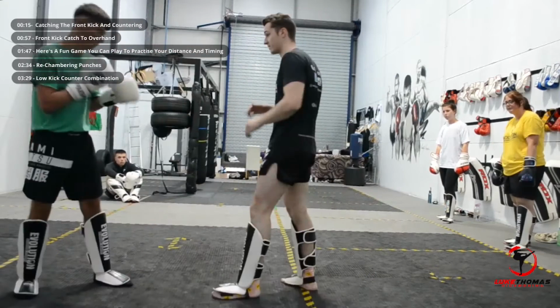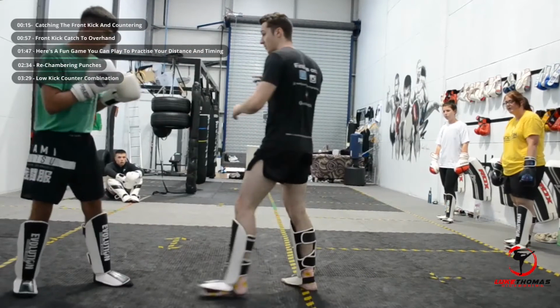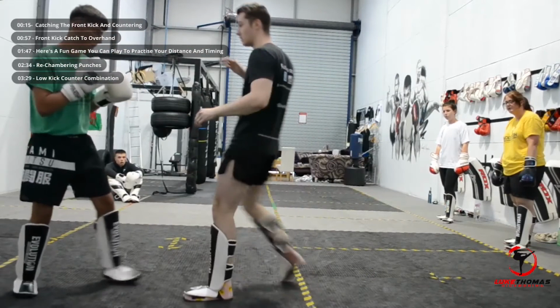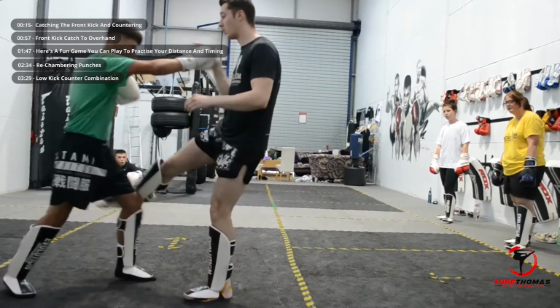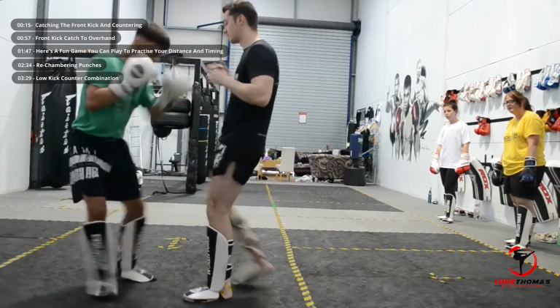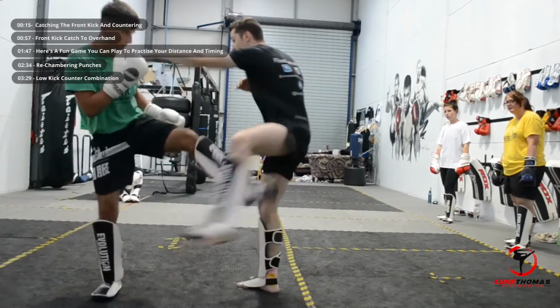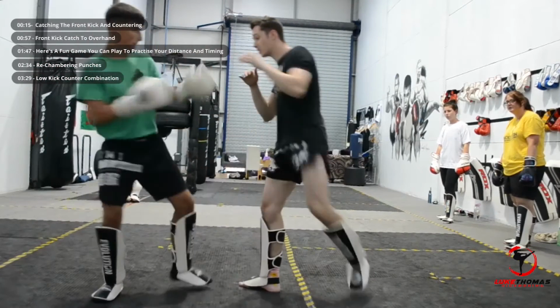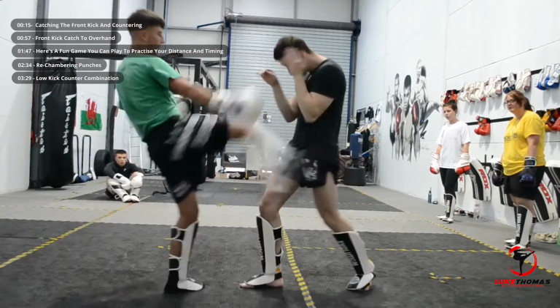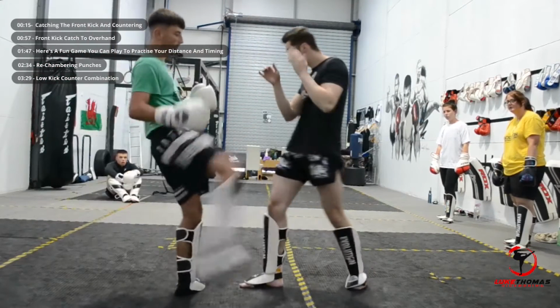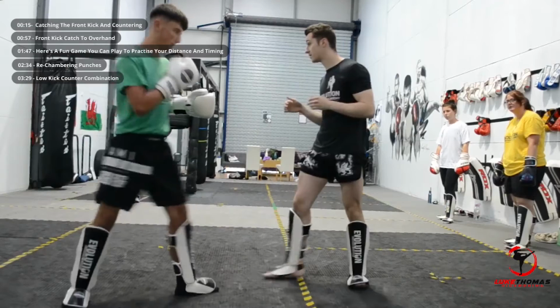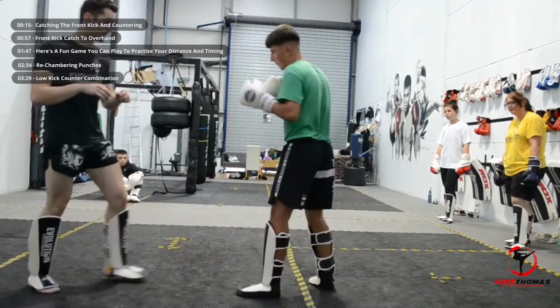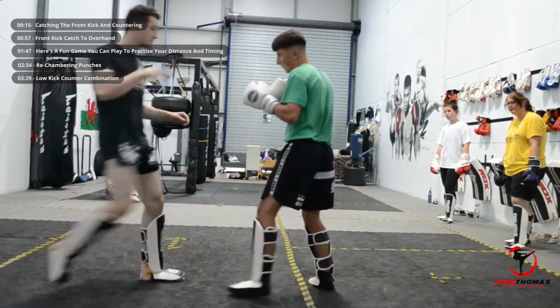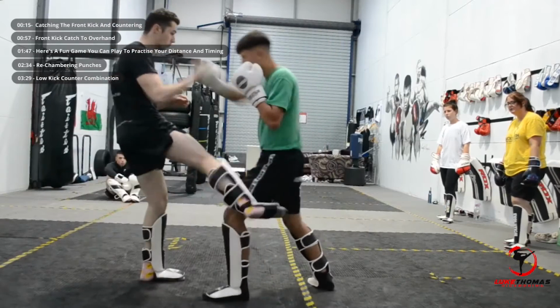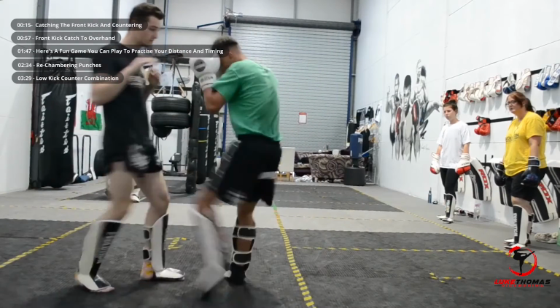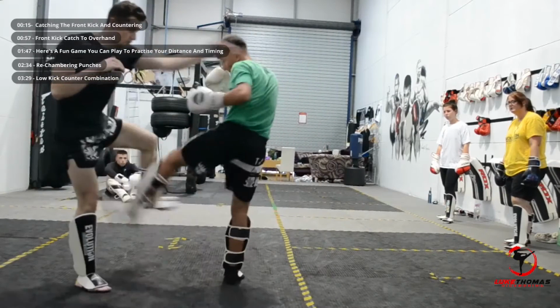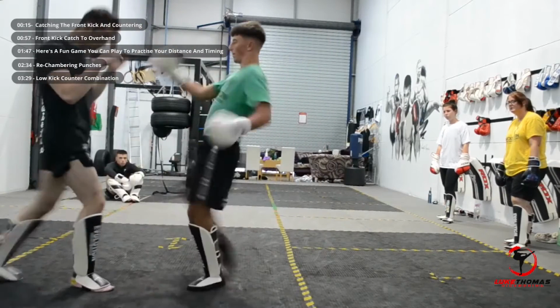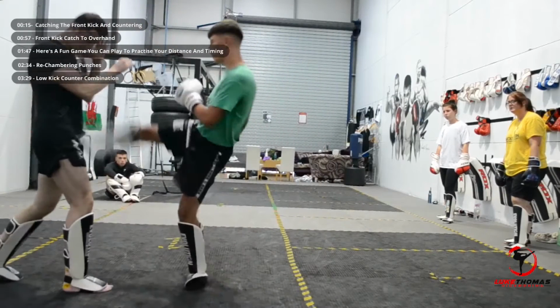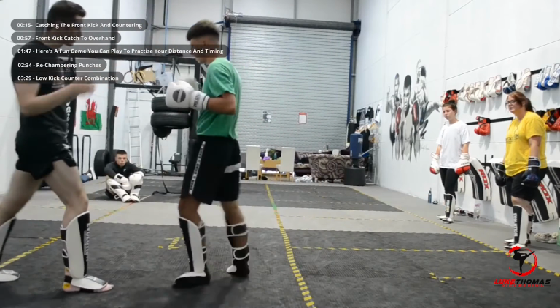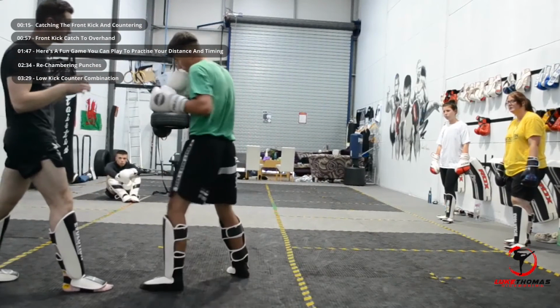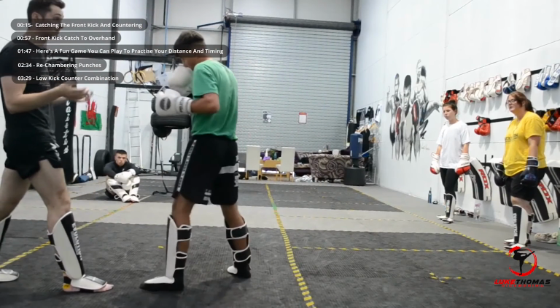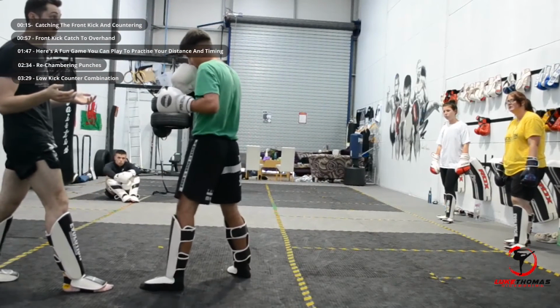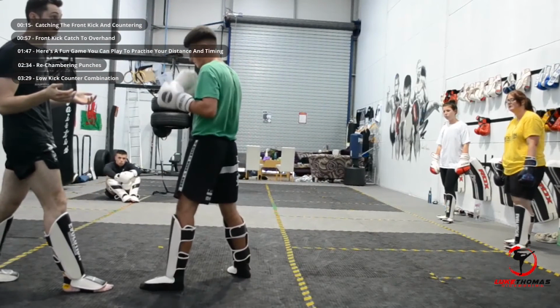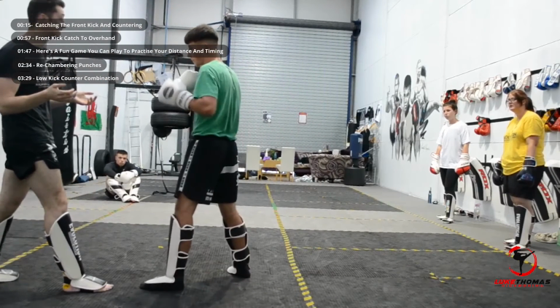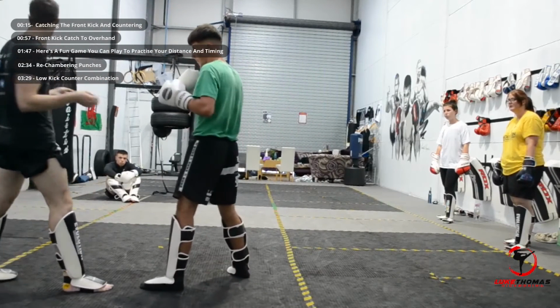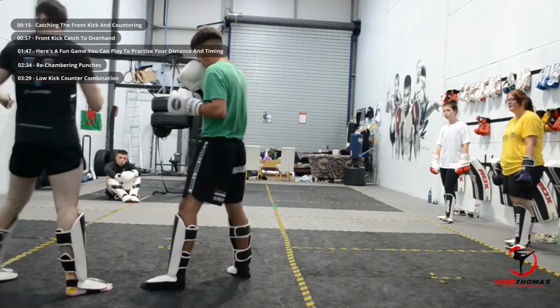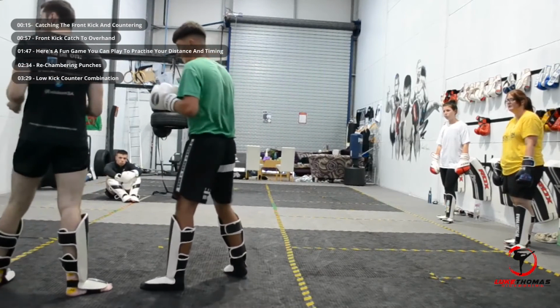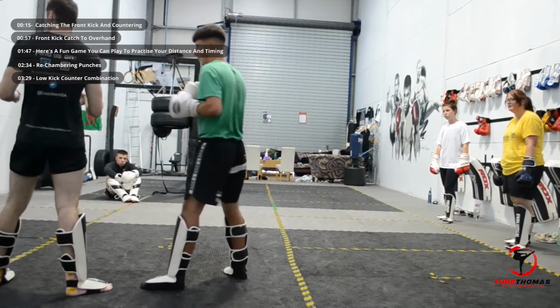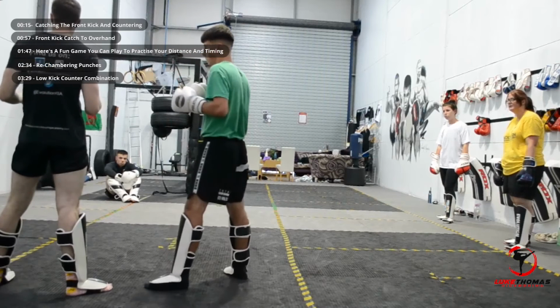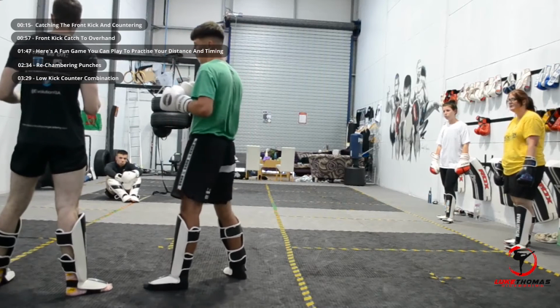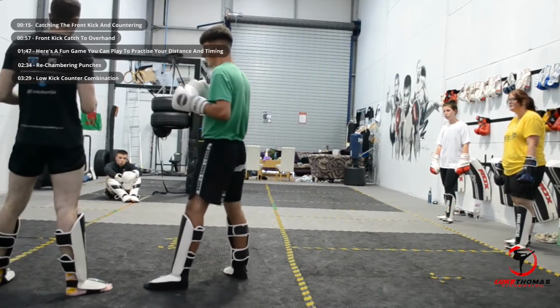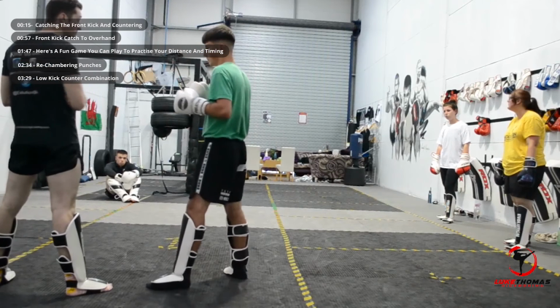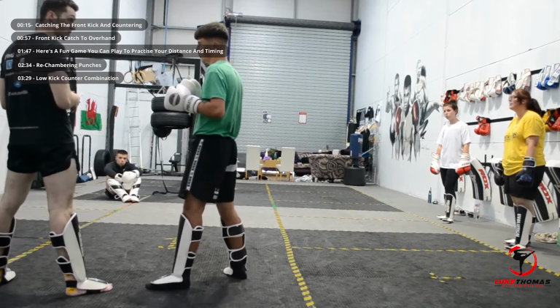So now we've got one, two, three. Then one, two, three. Easy. Do you need any more explanation? No? Pretty simple. Yeah. Okay.